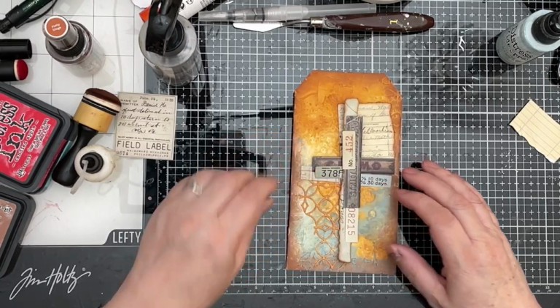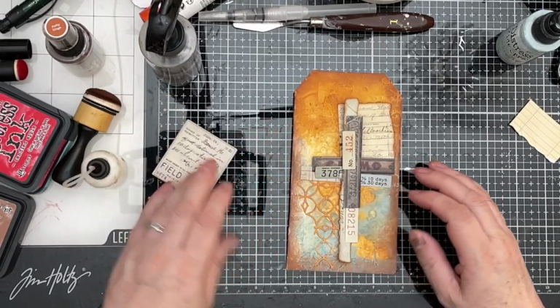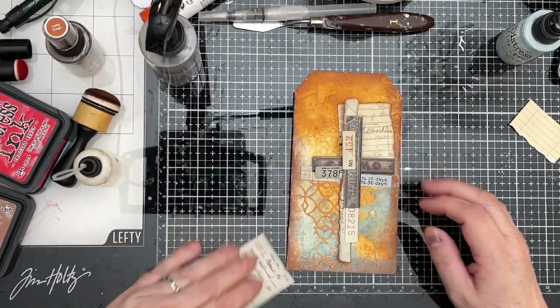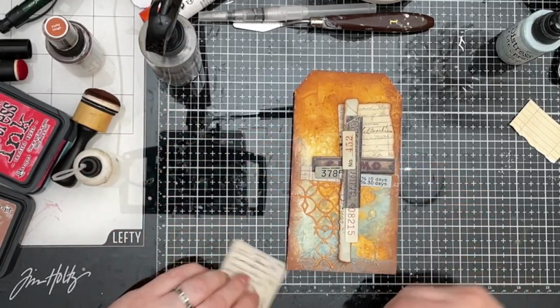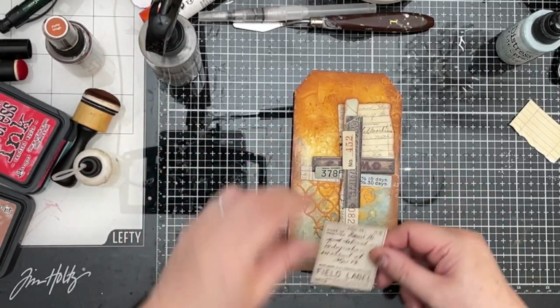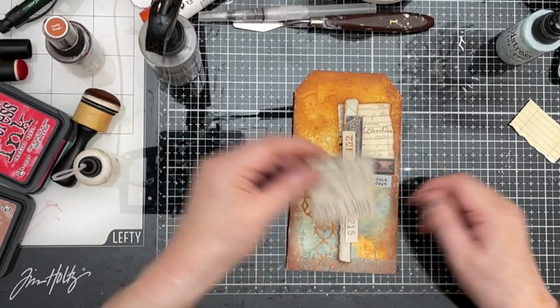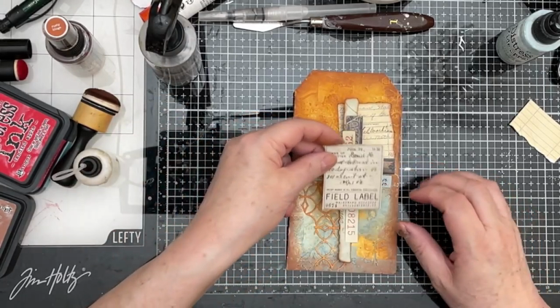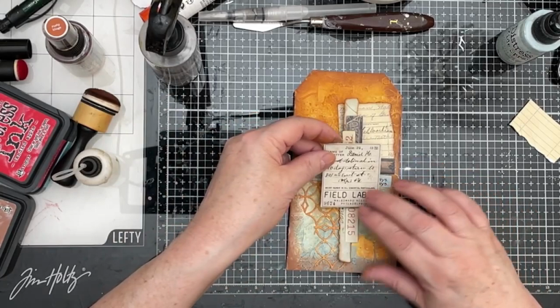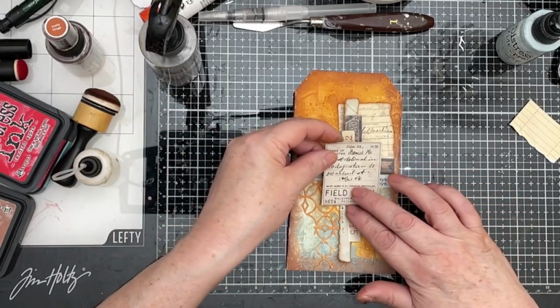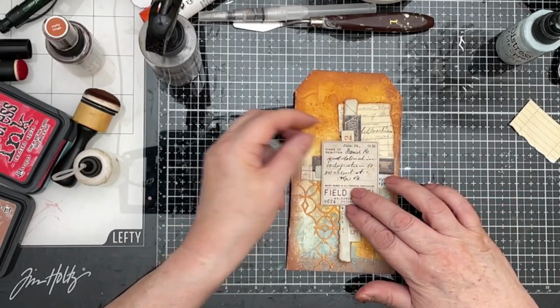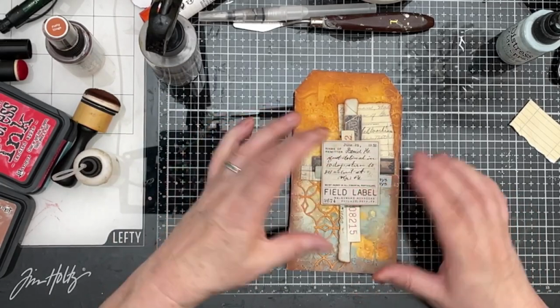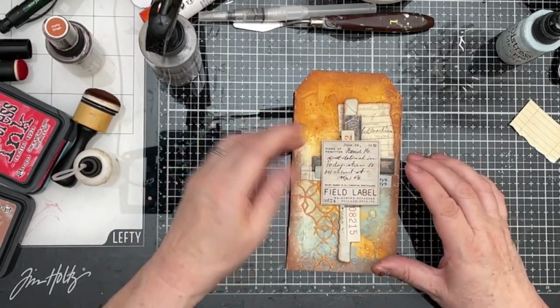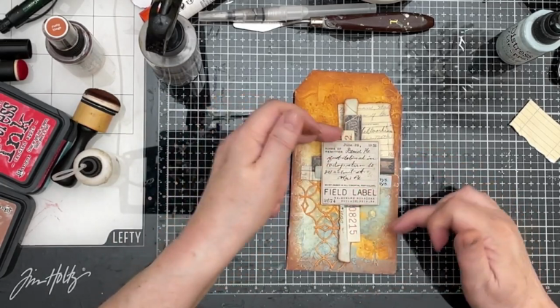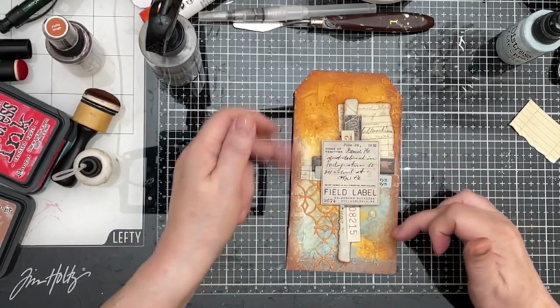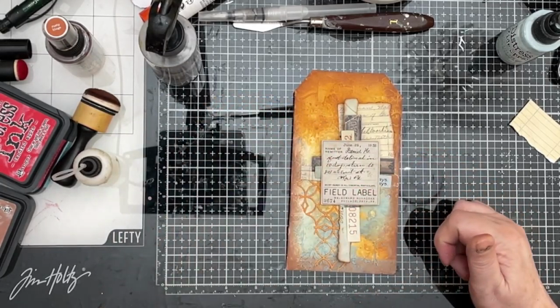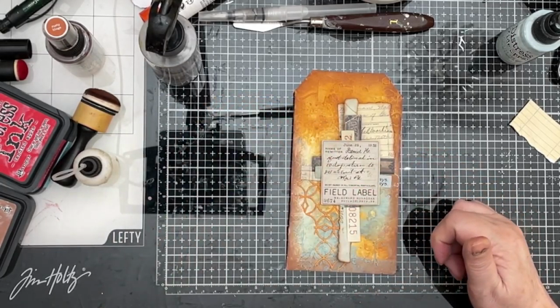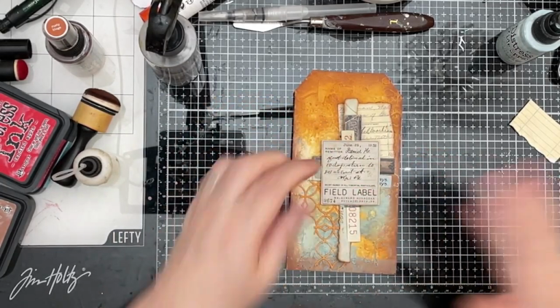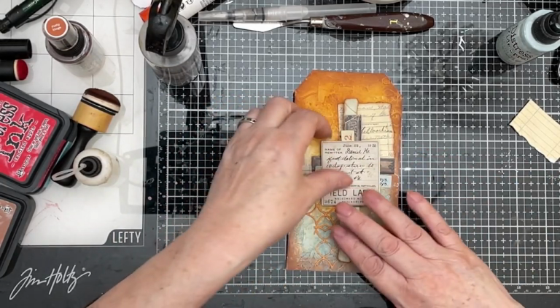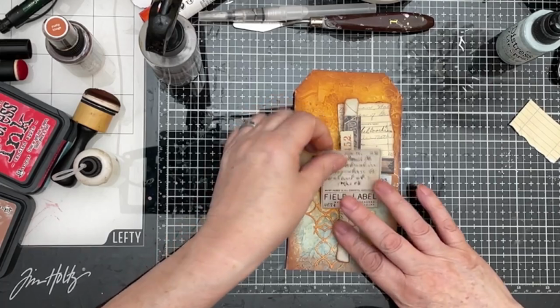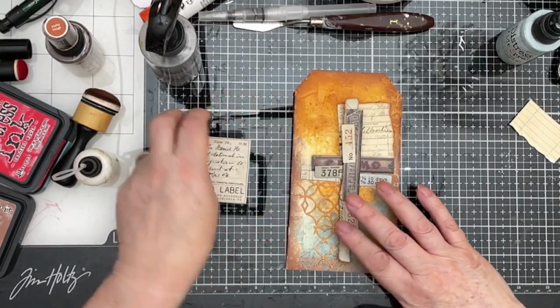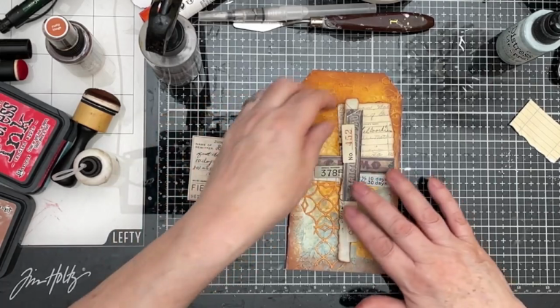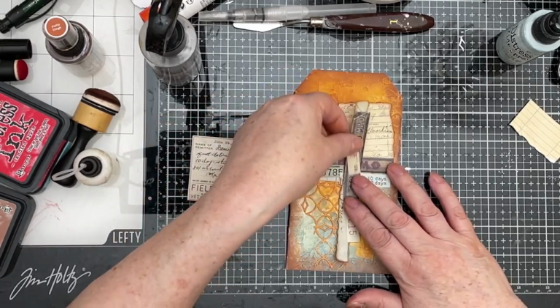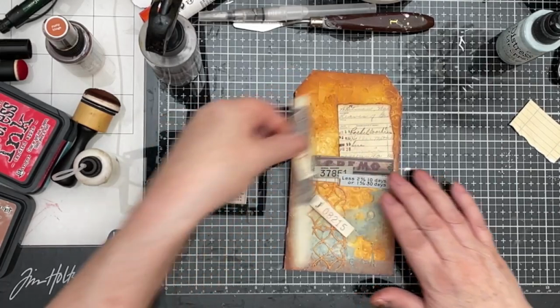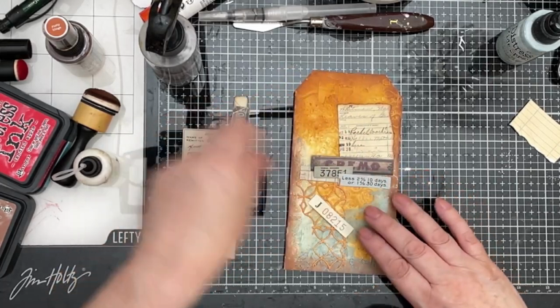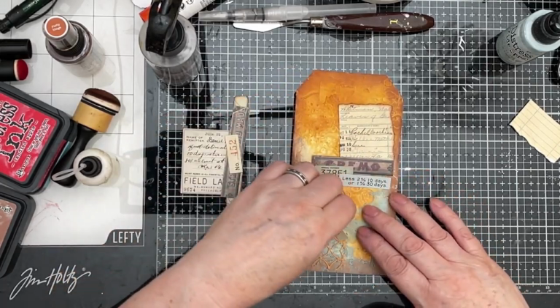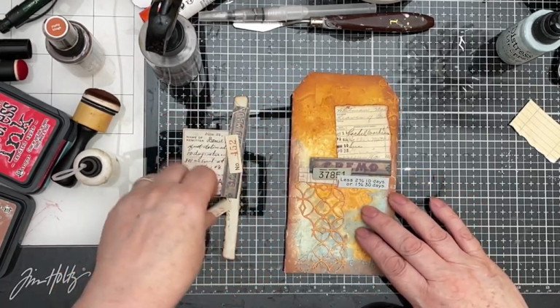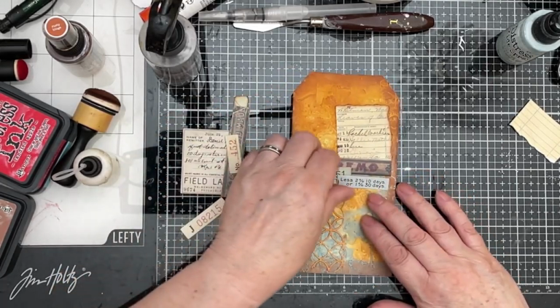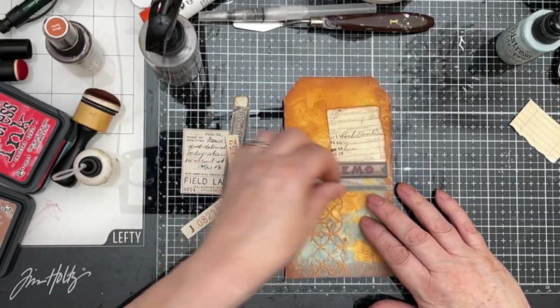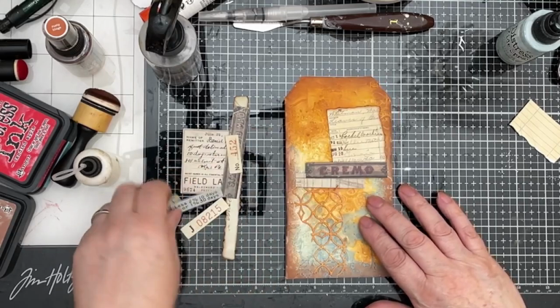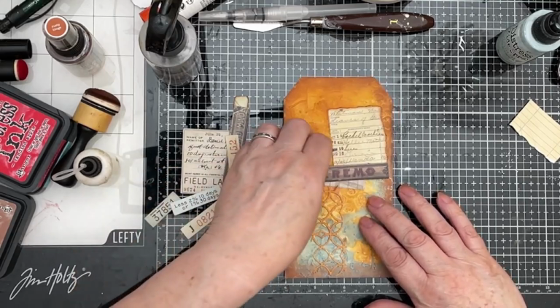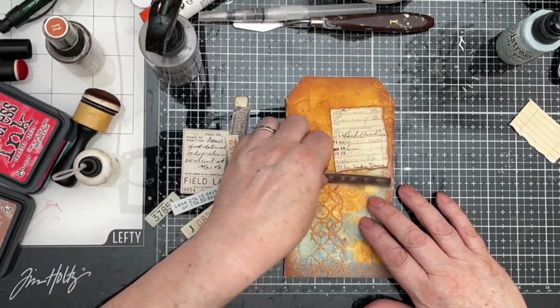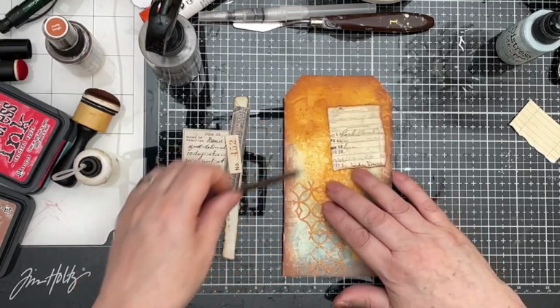On the top, we're going to have the field label and a butterfly and a couple of butterfly wings tucked in. So that's the kind of general plan. Let's get cracking then with the sticking.